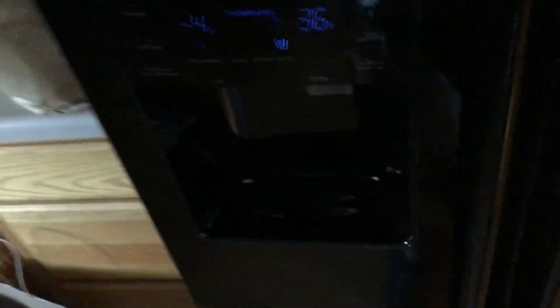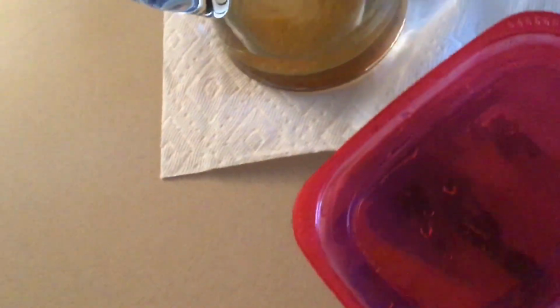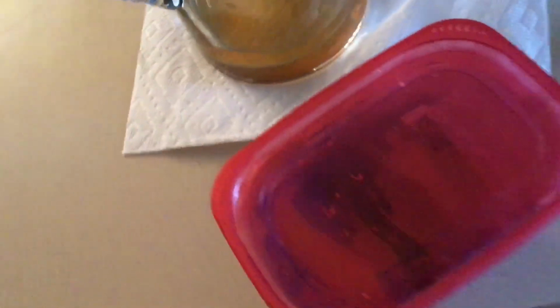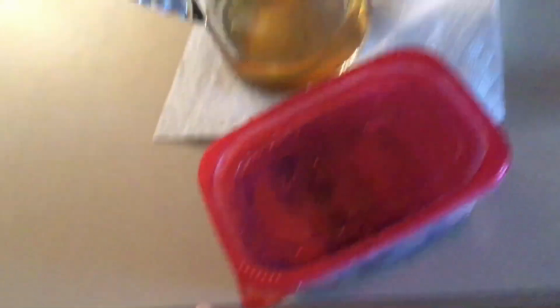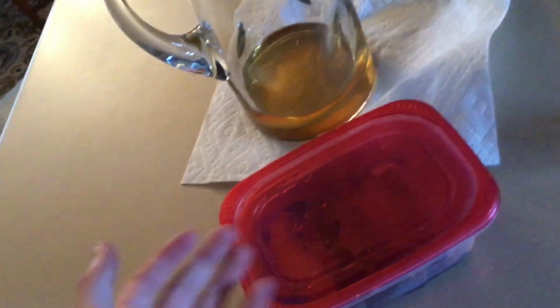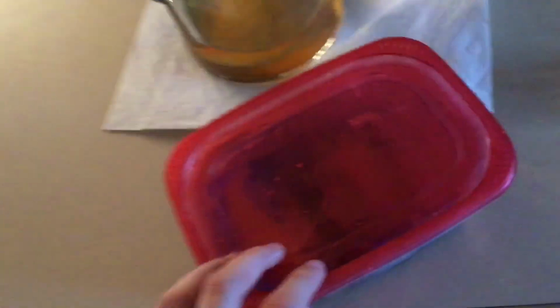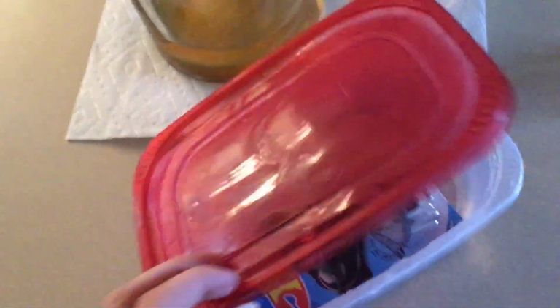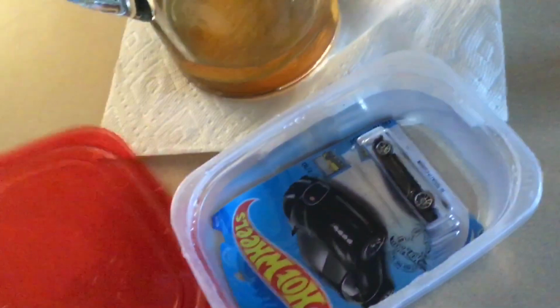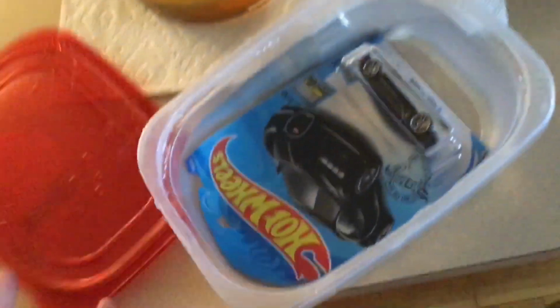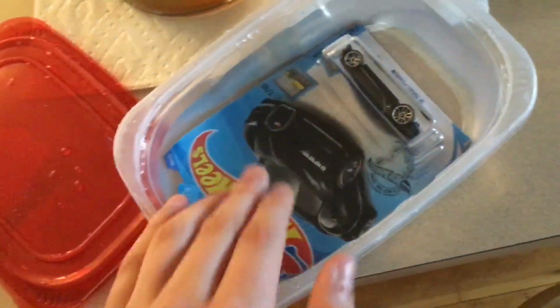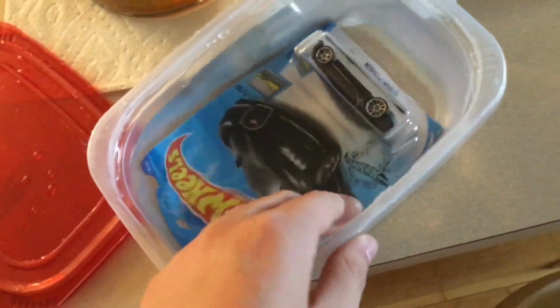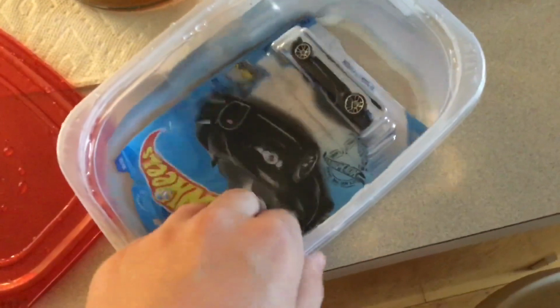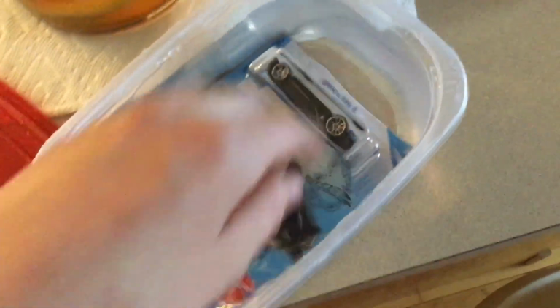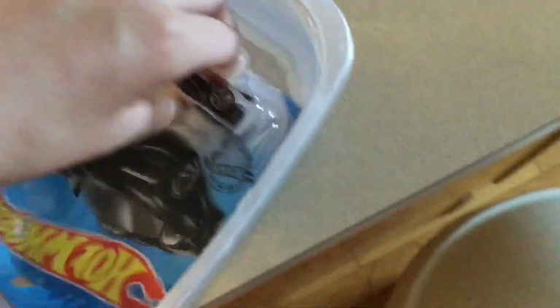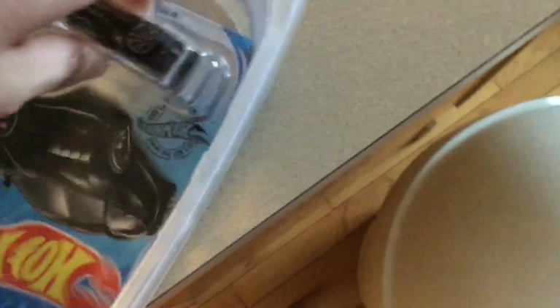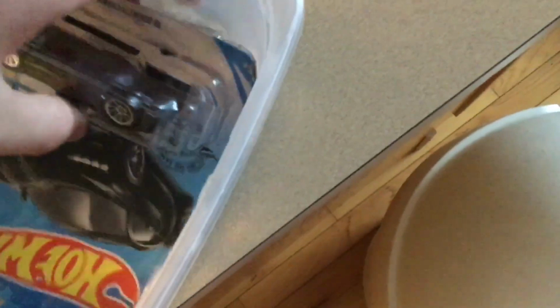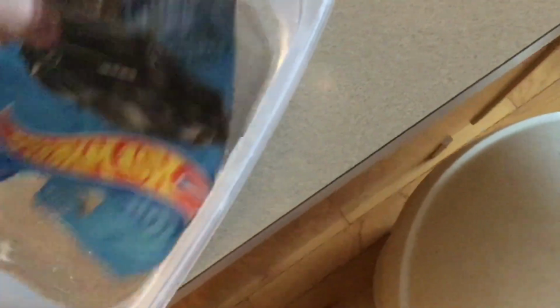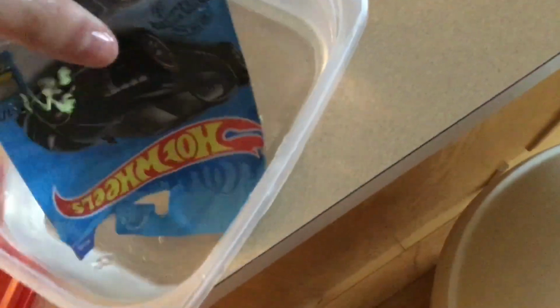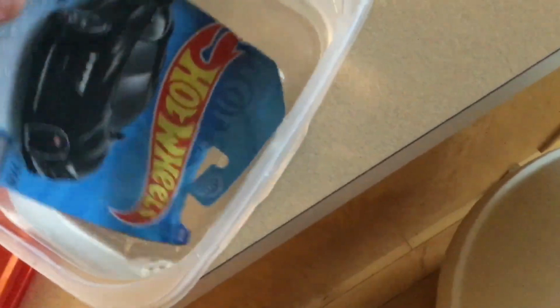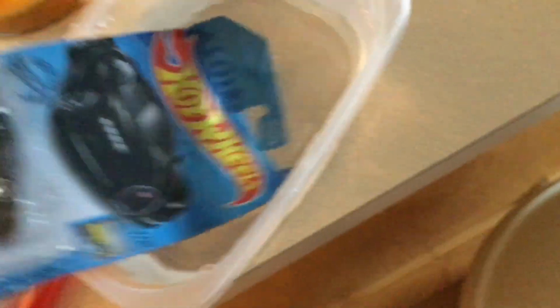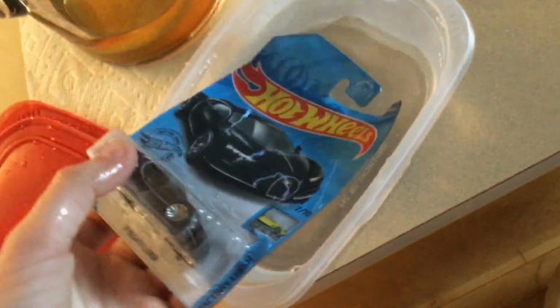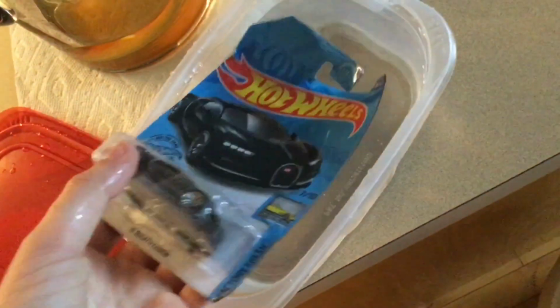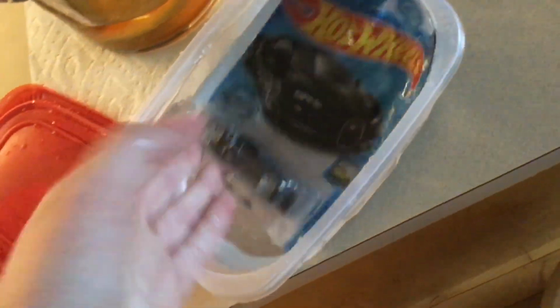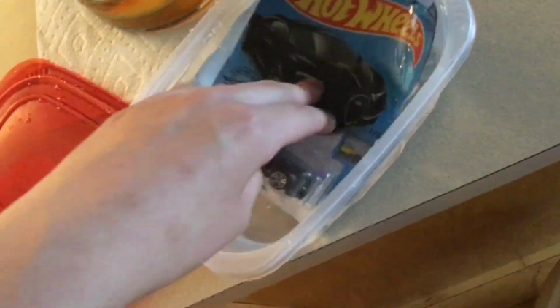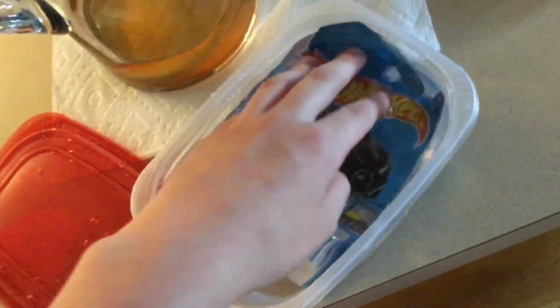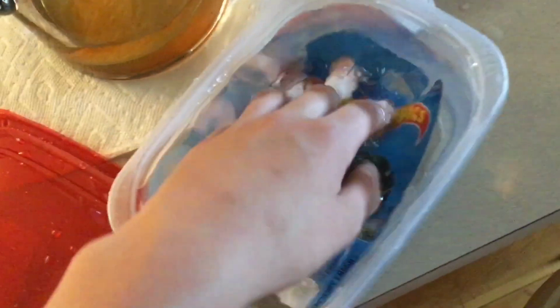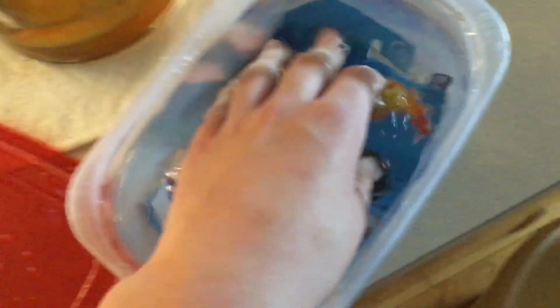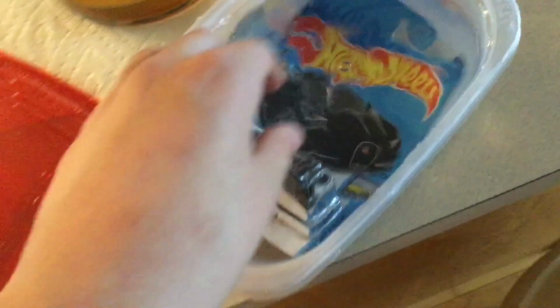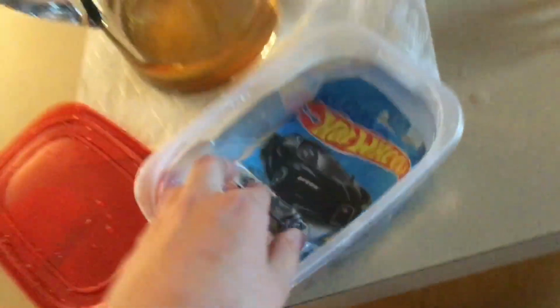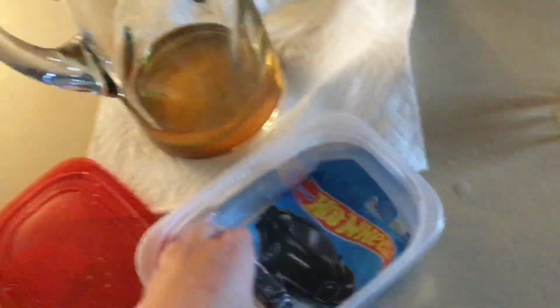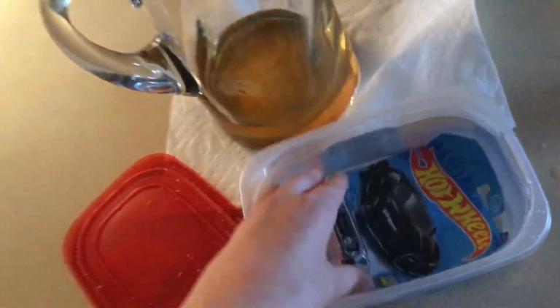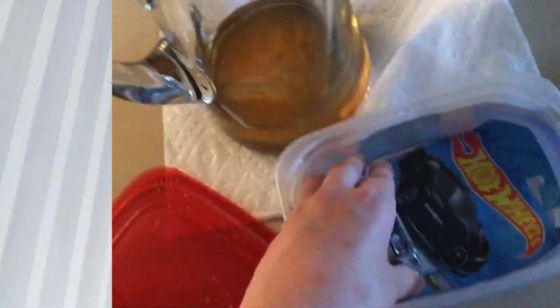I just got this out of the freezer. It's been in there for like an hour, and it is not iced over. So that one failed. Let's go on to step three.